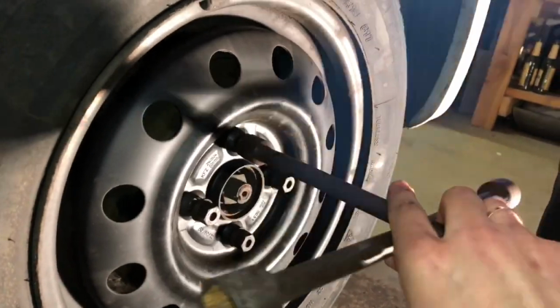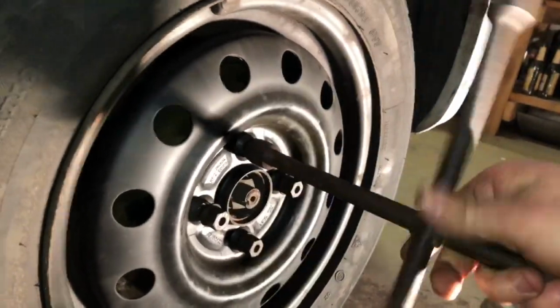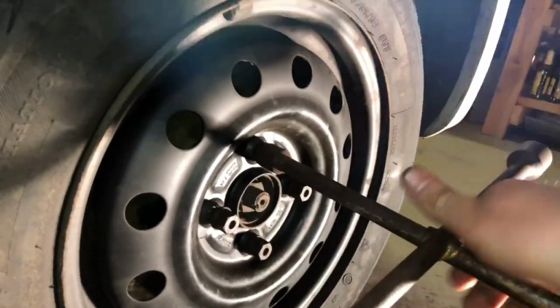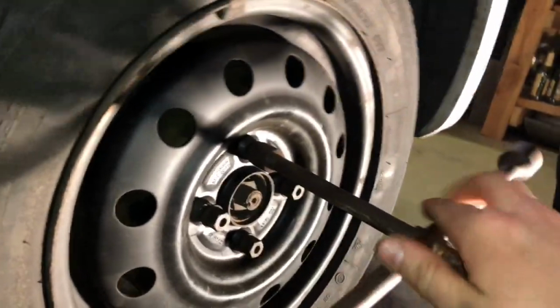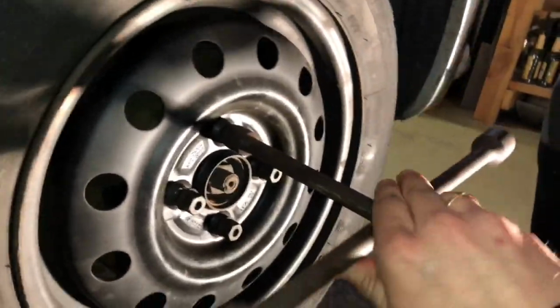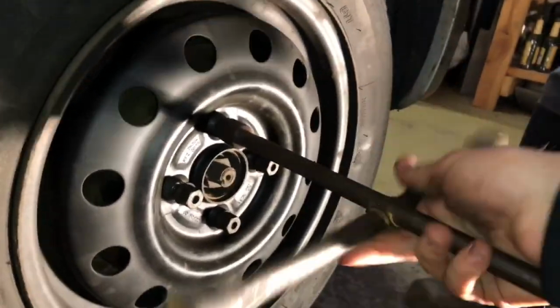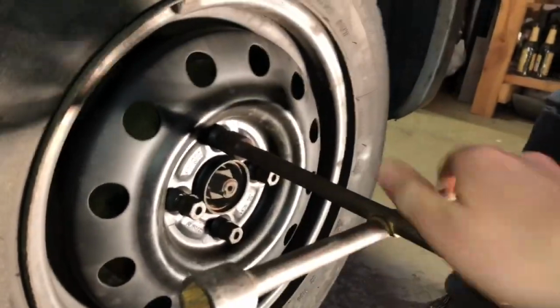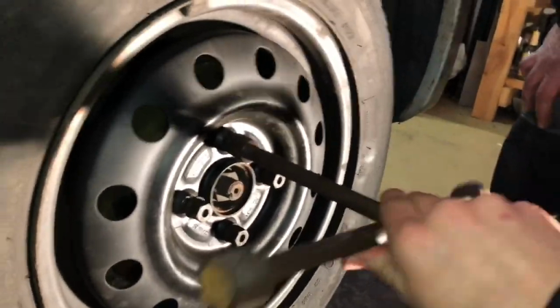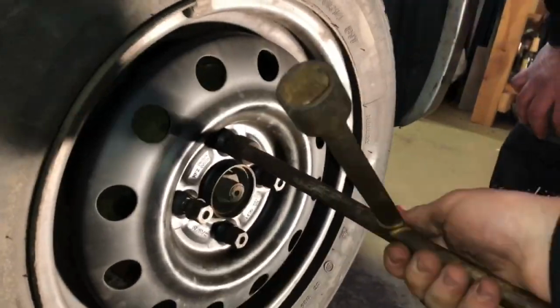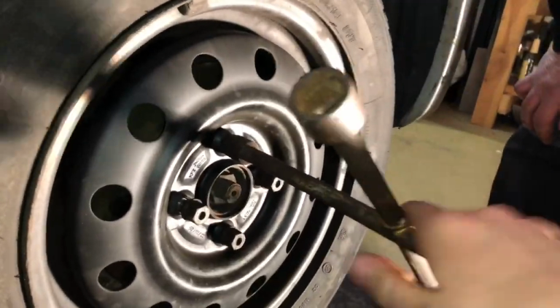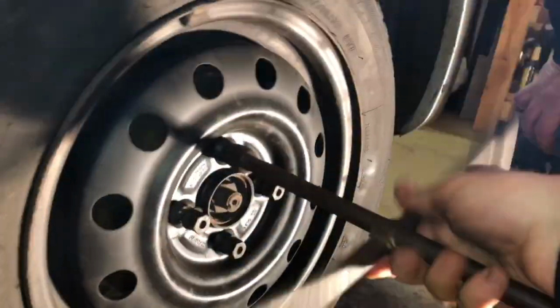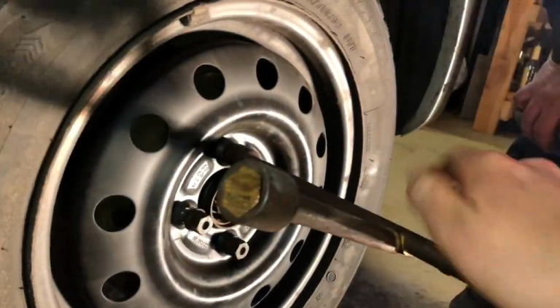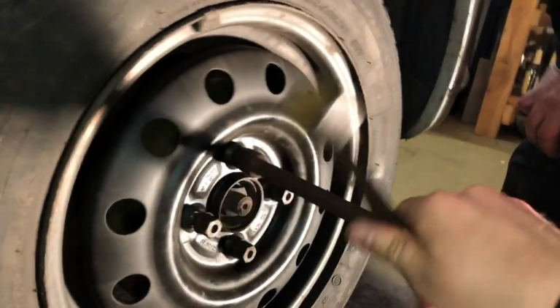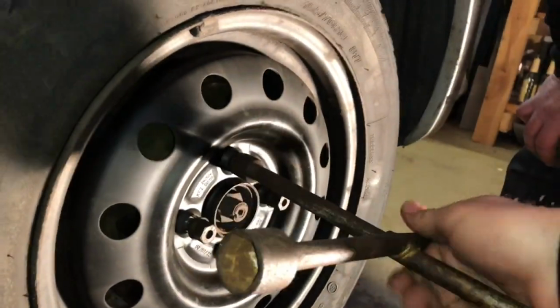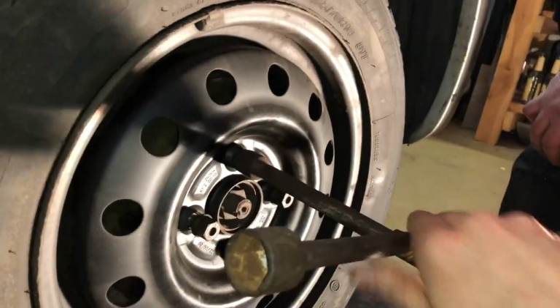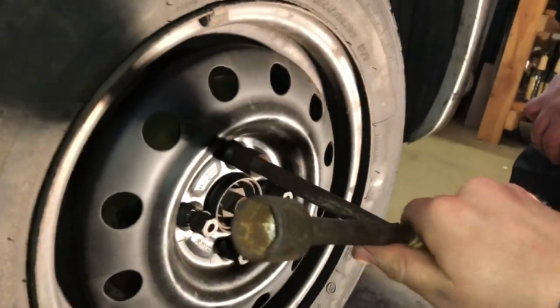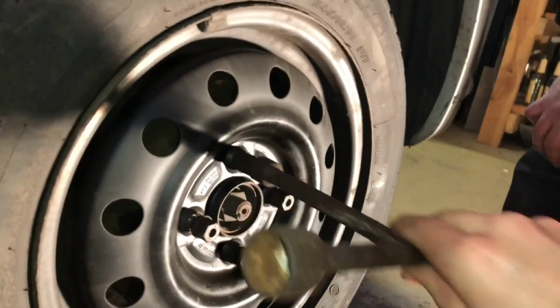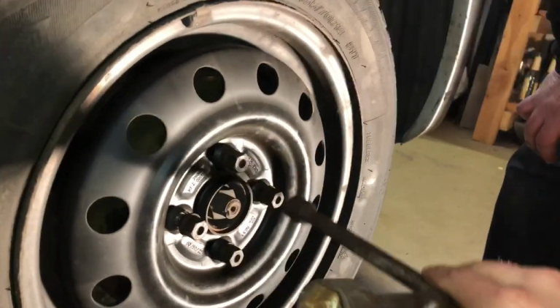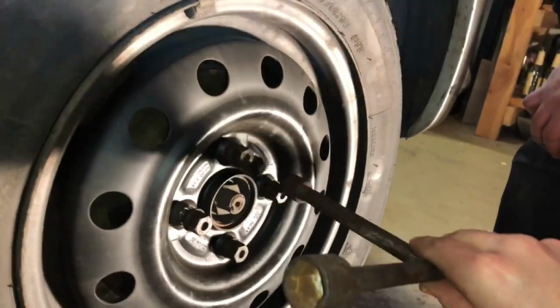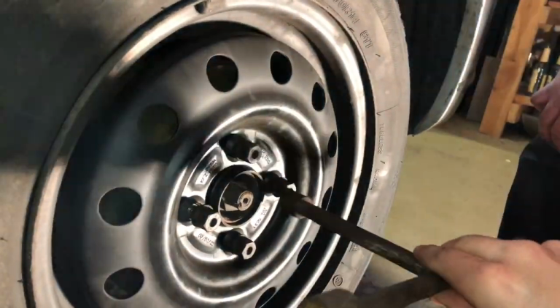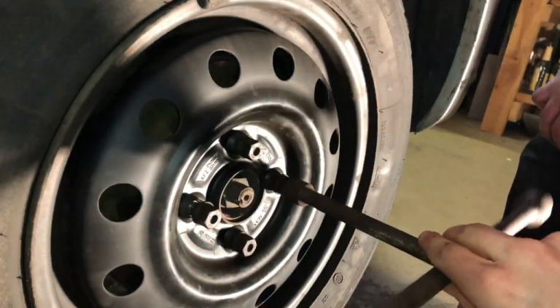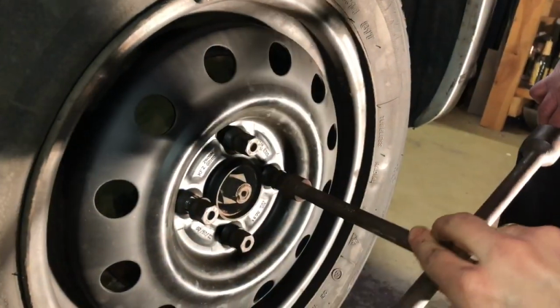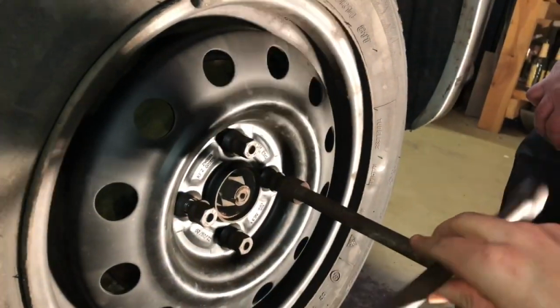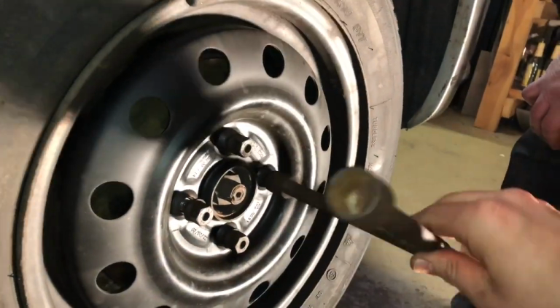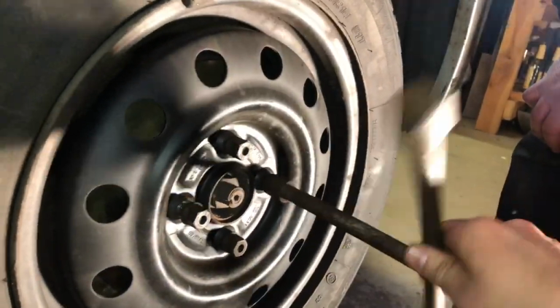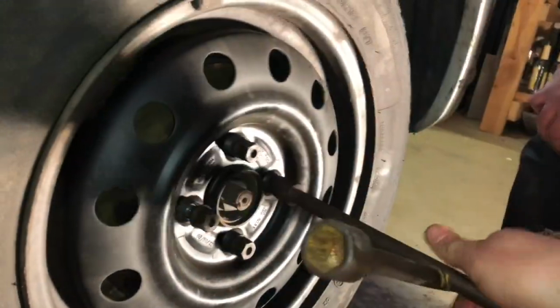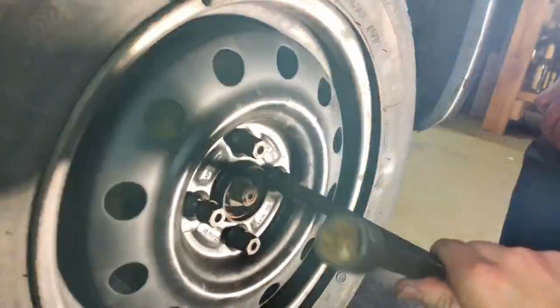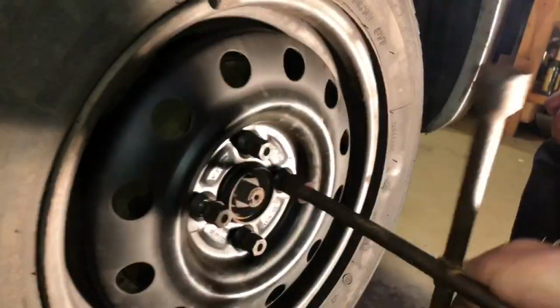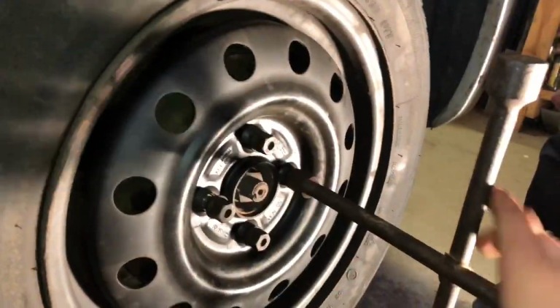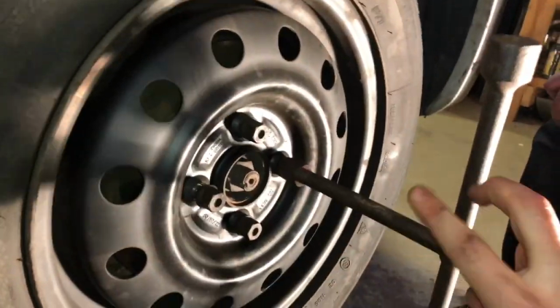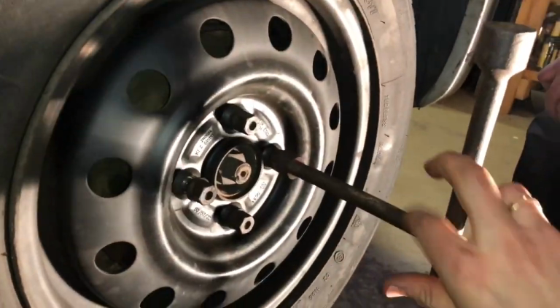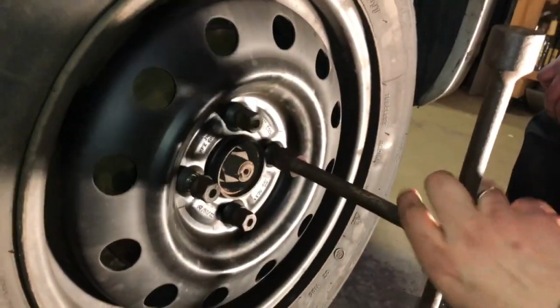First down, then up, then right or left — and your wheel is tightened again.